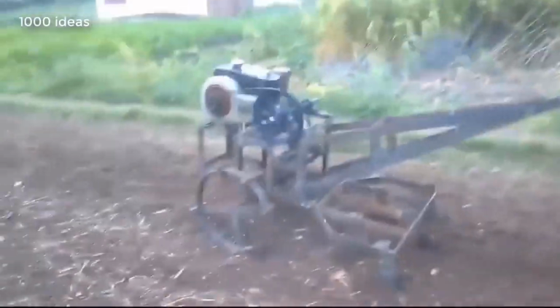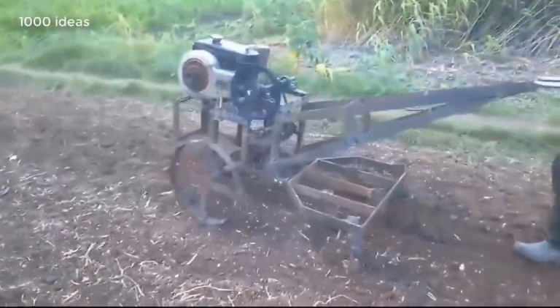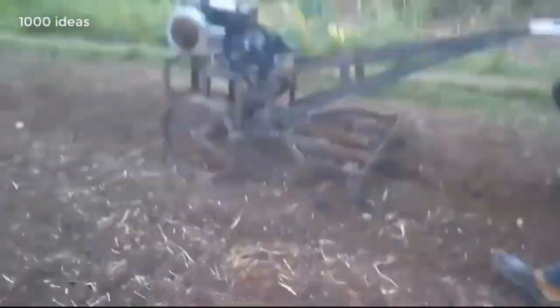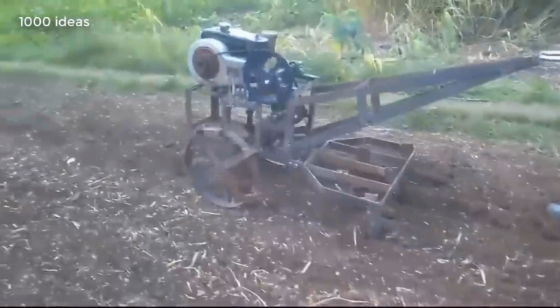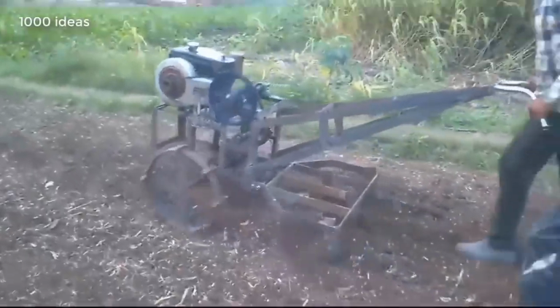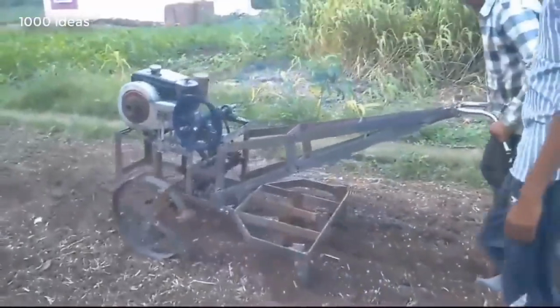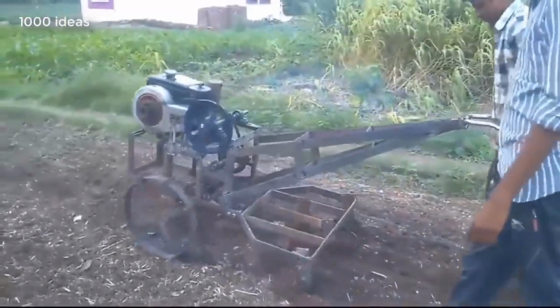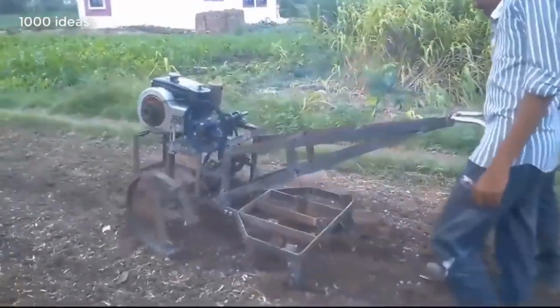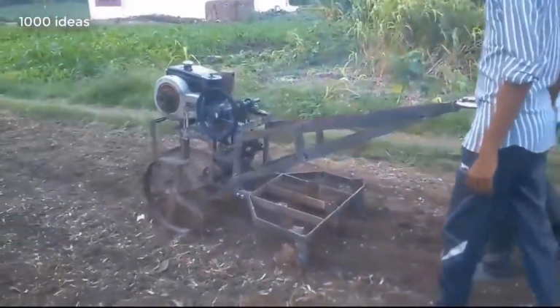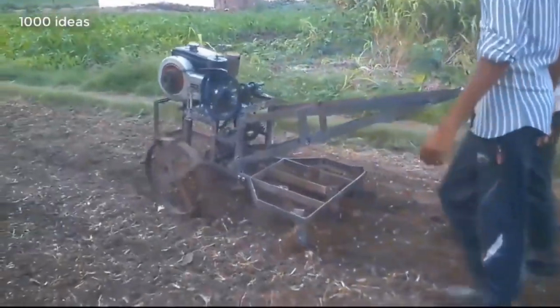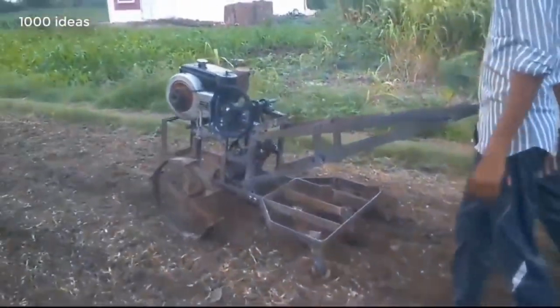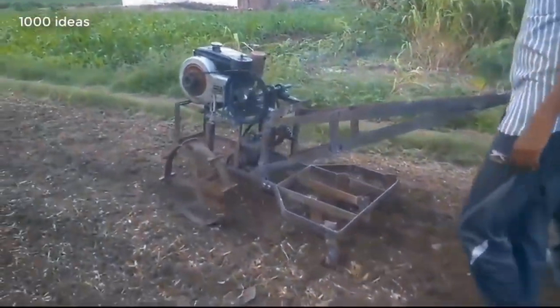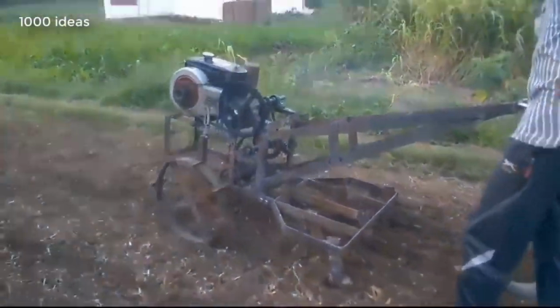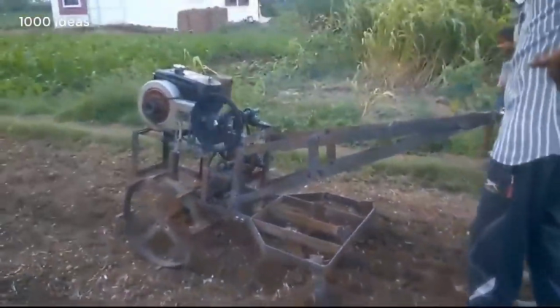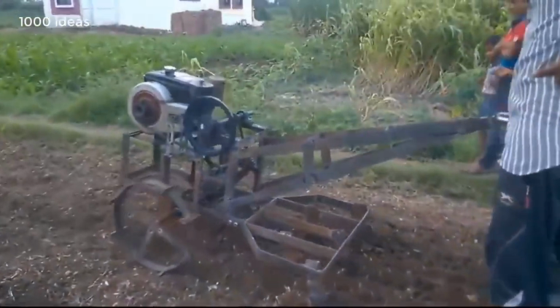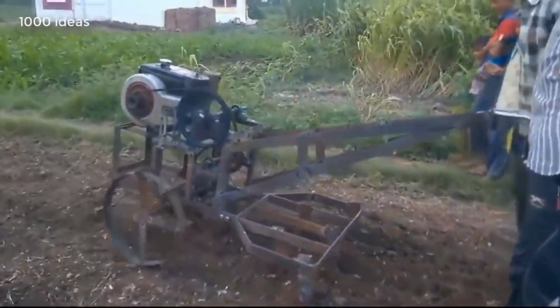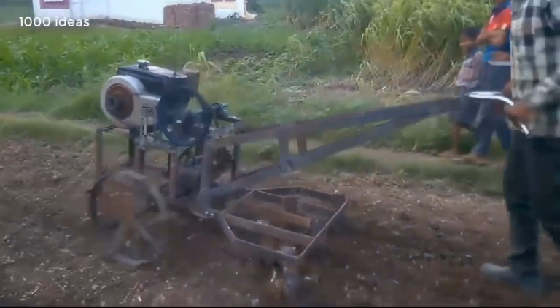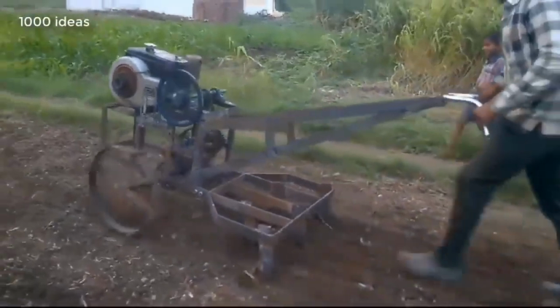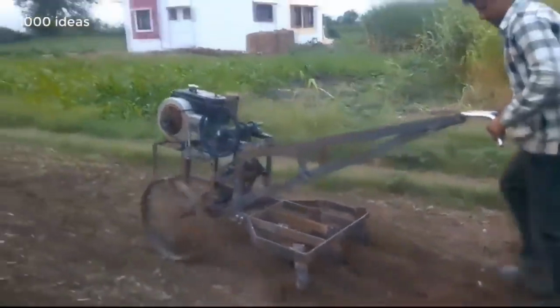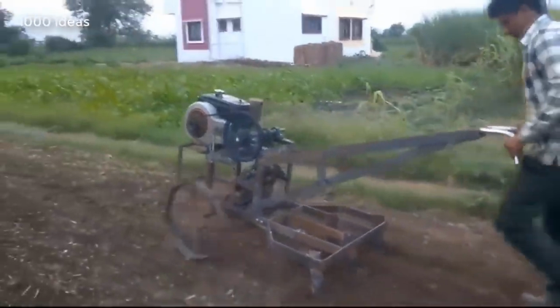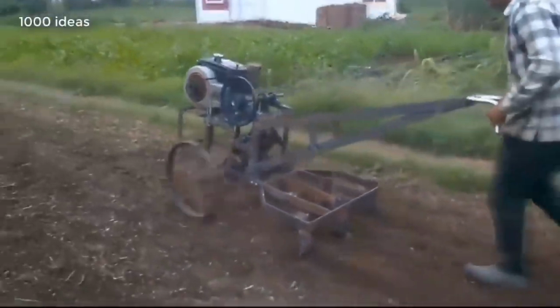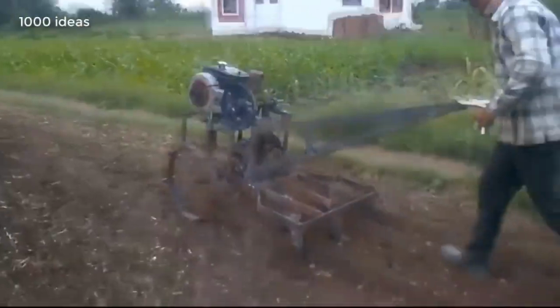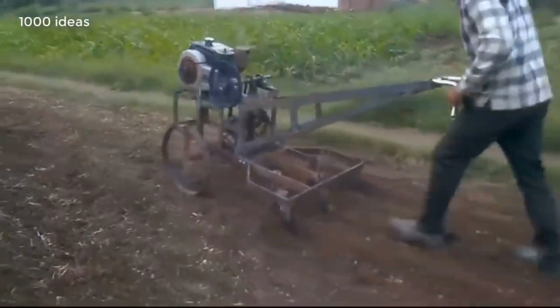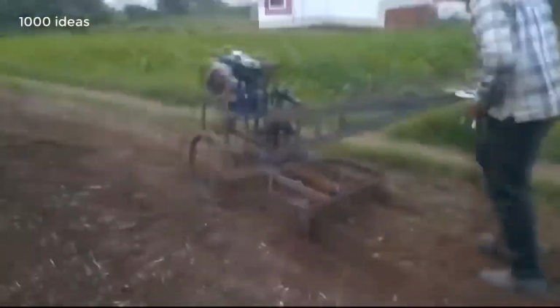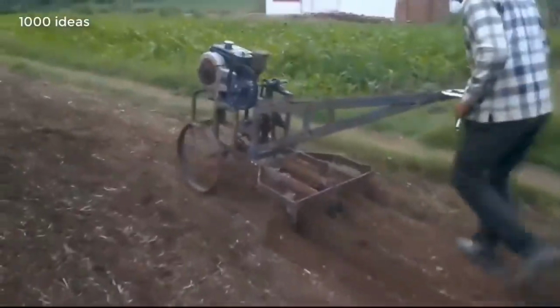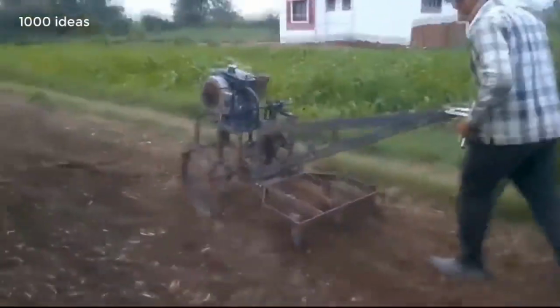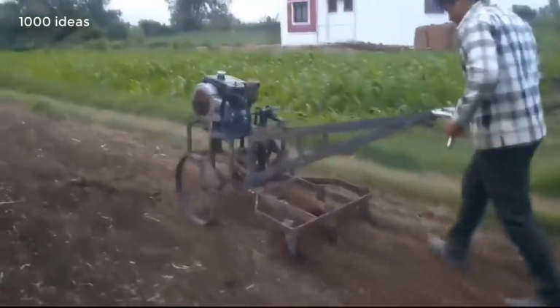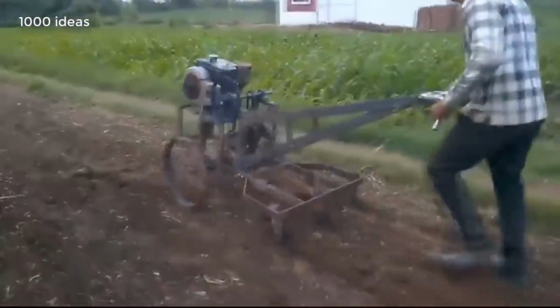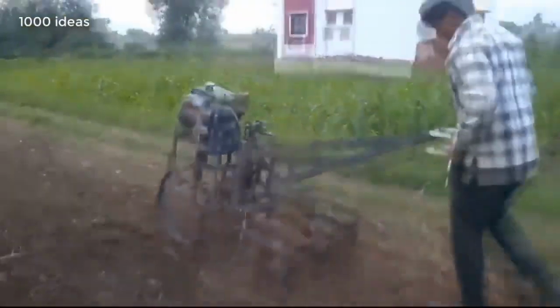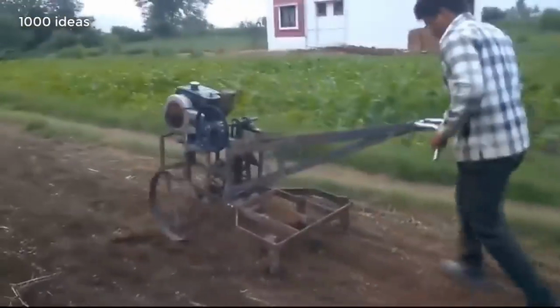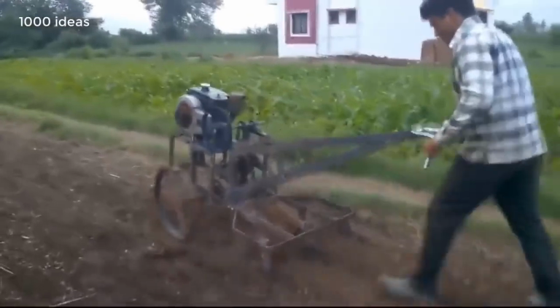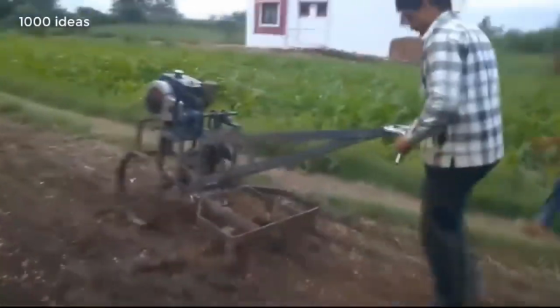Homemade inventions help make people's lives easier and save them money. A homemade snowmobile will help you get around in winter. This homemade device is designed for land cultivation.